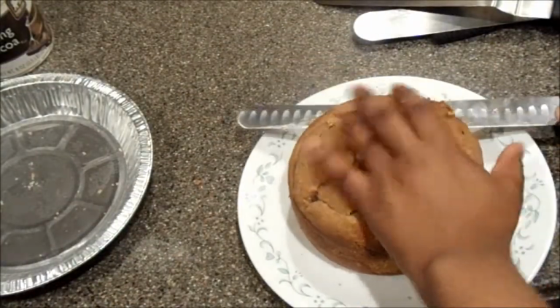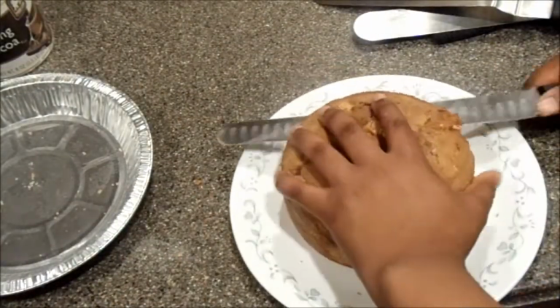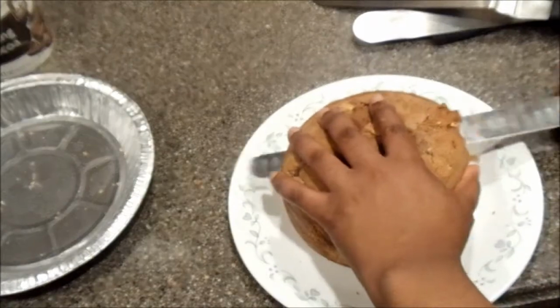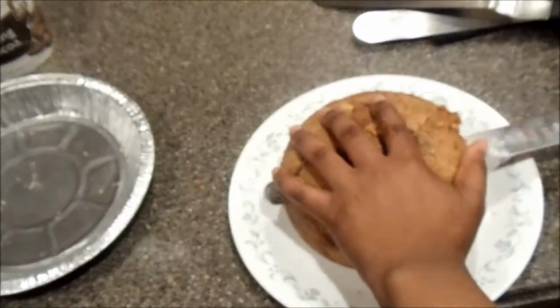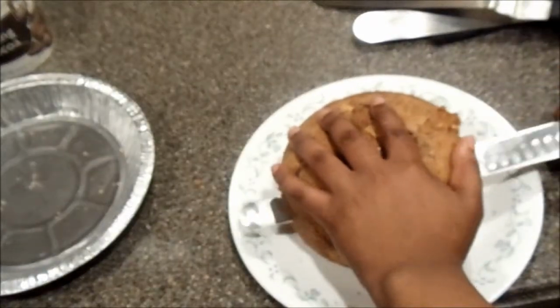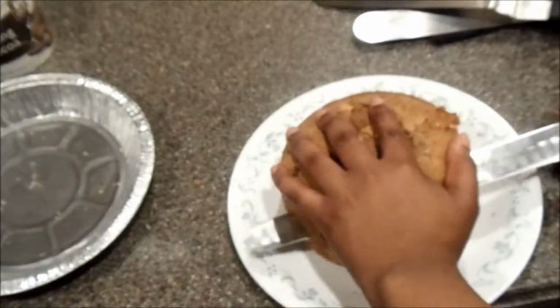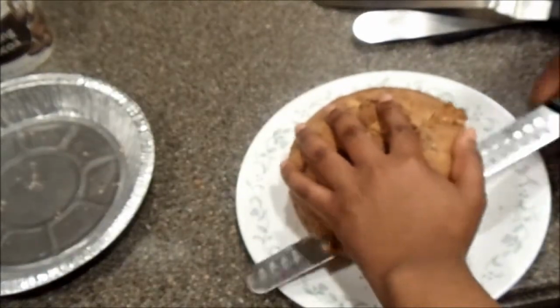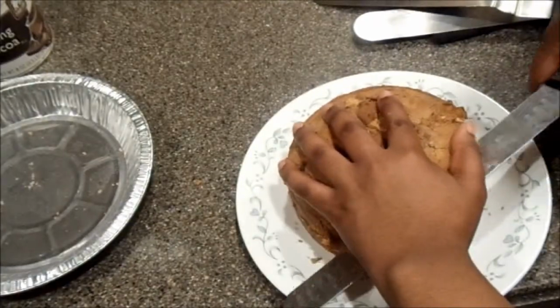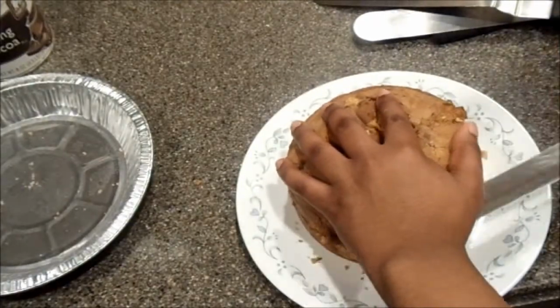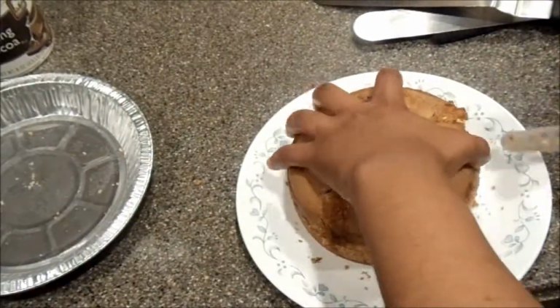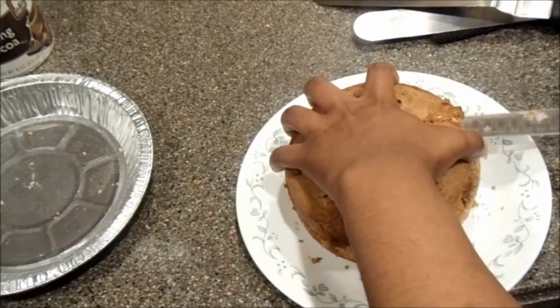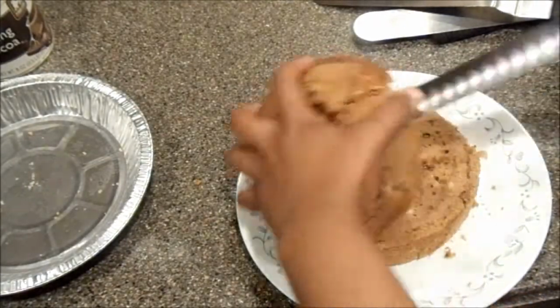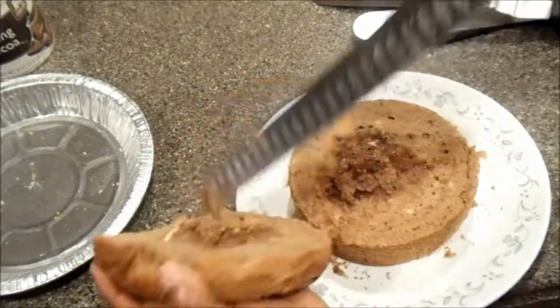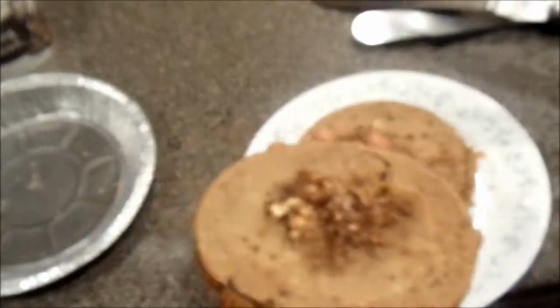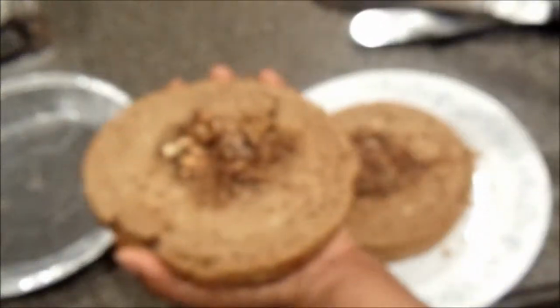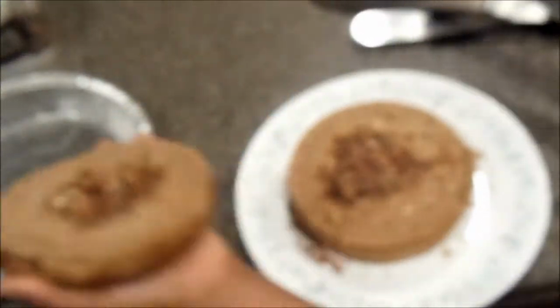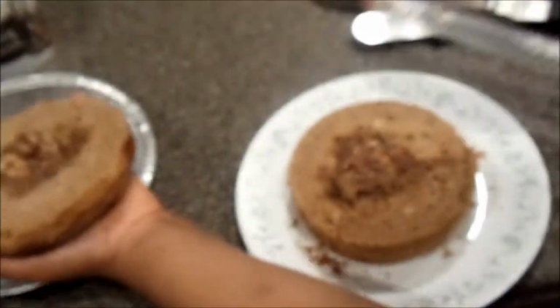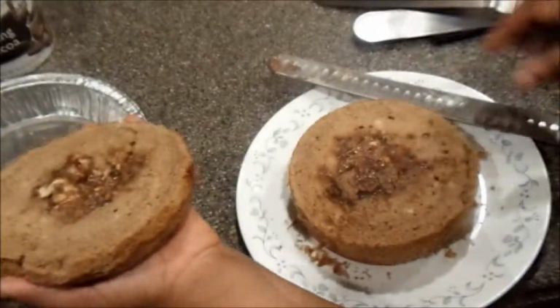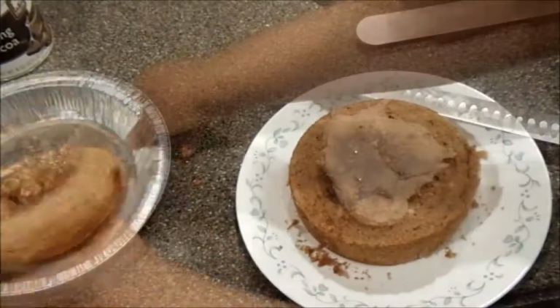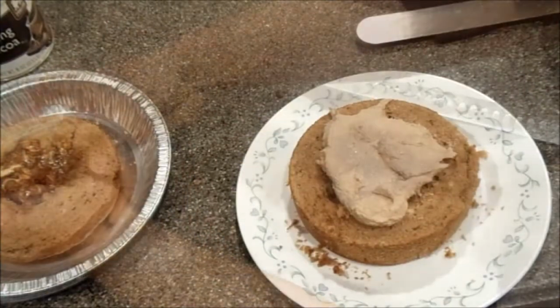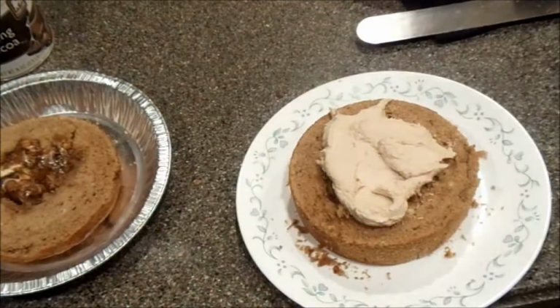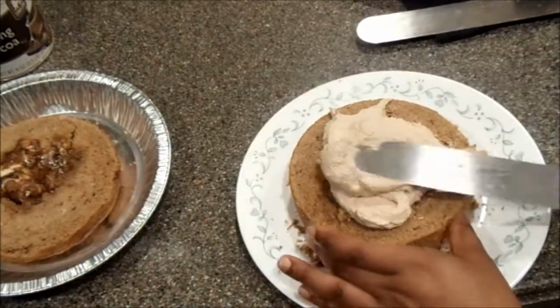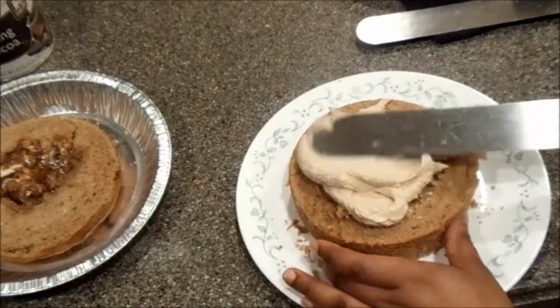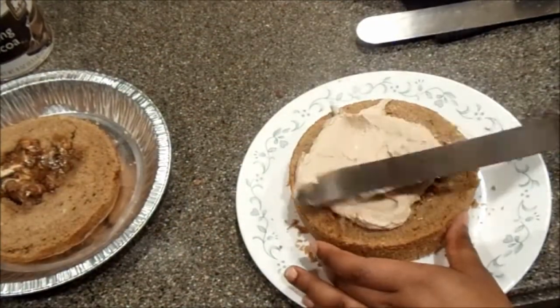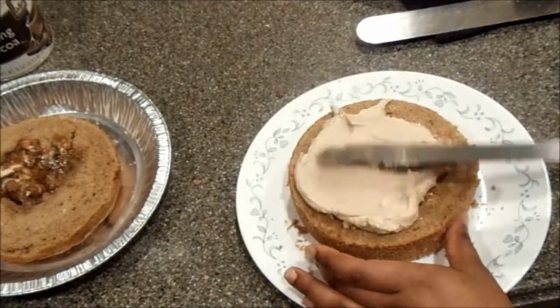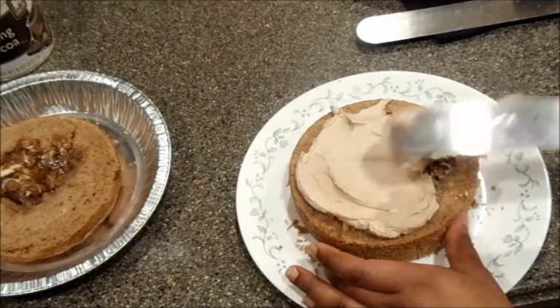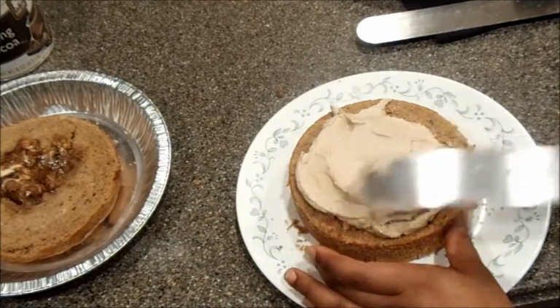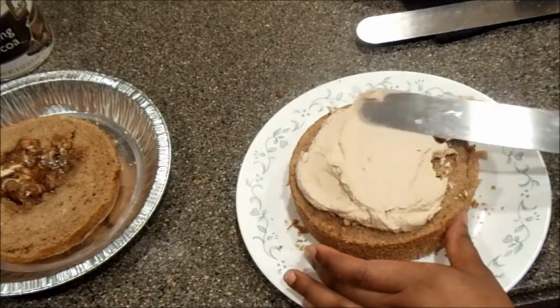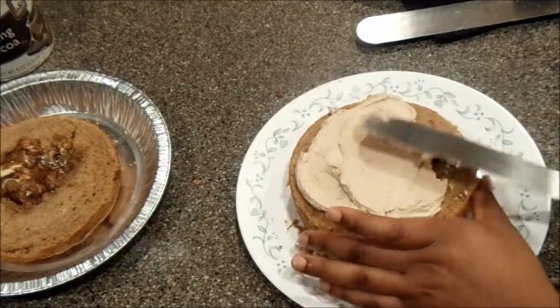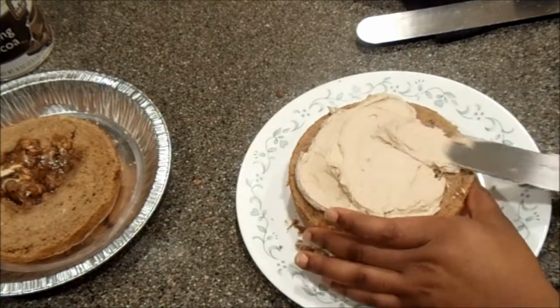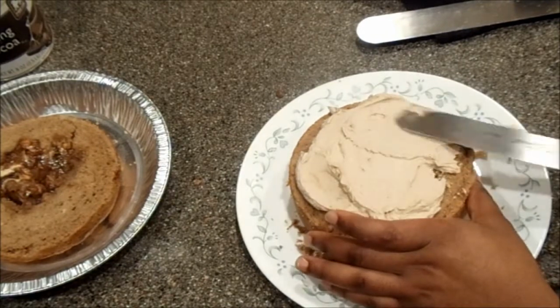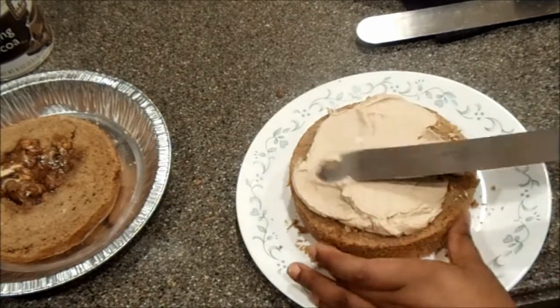There goes the cake! So I'm going to take a knife — be careful — and I'm just going to cut it in half. And I'm going to put icing in it and spread it around.